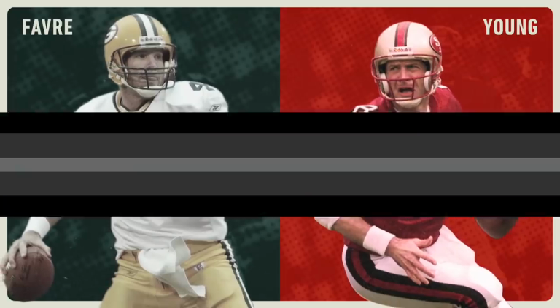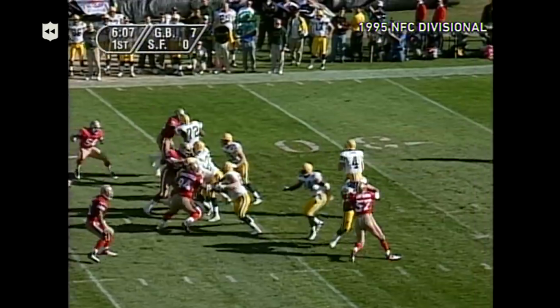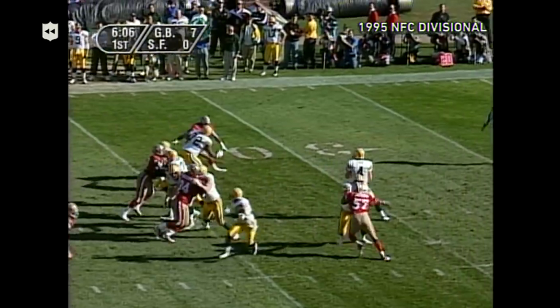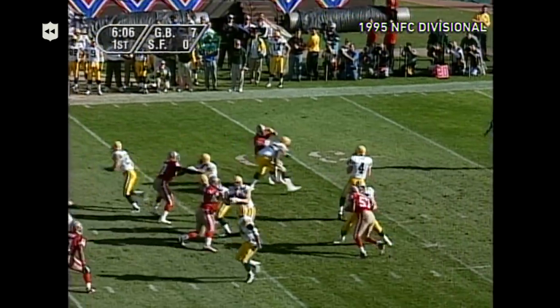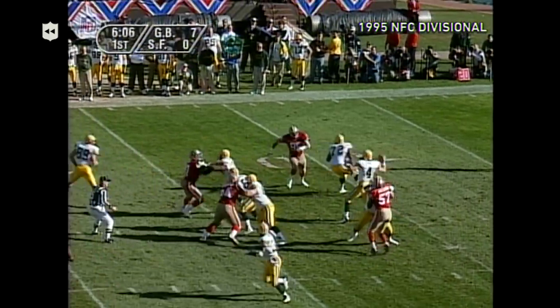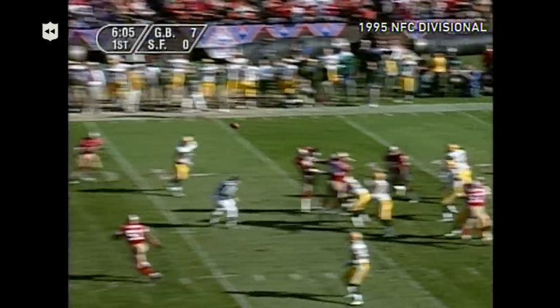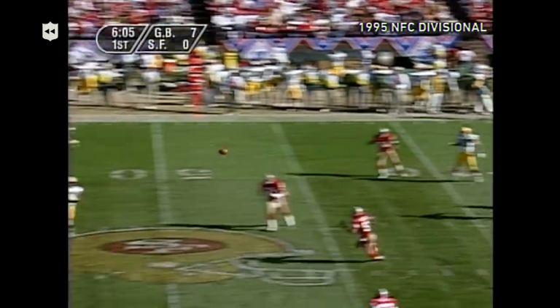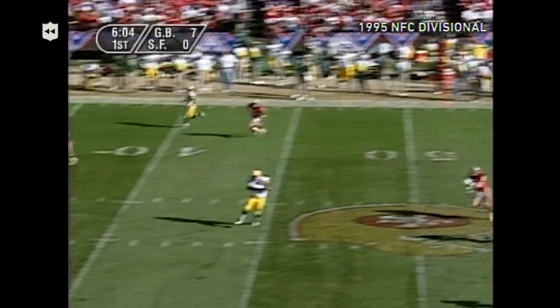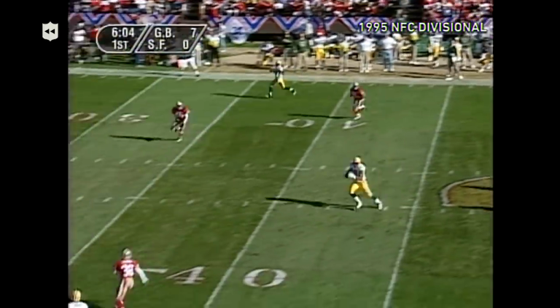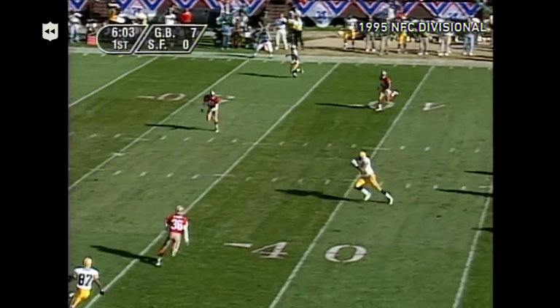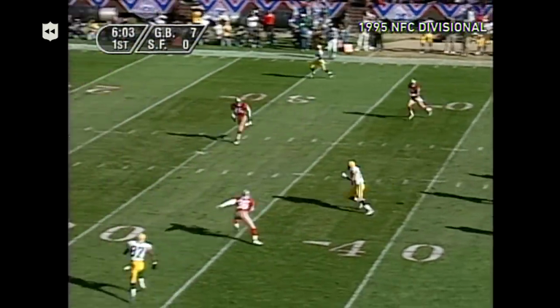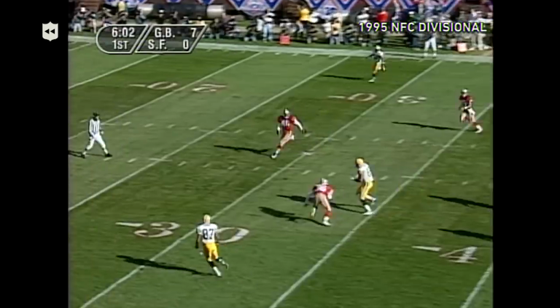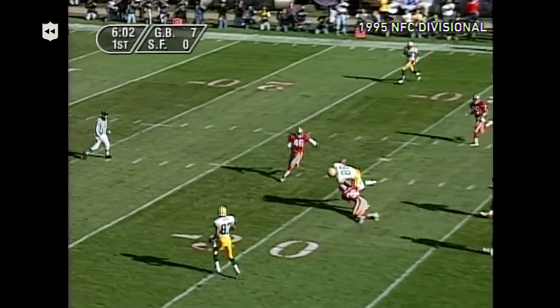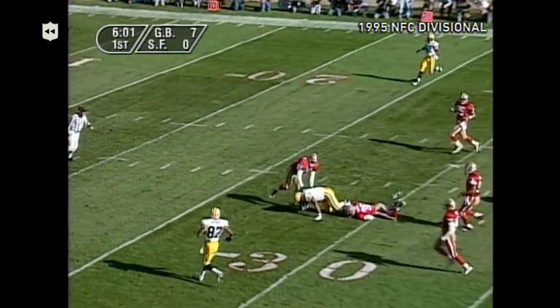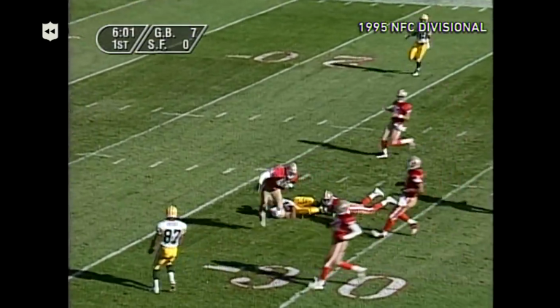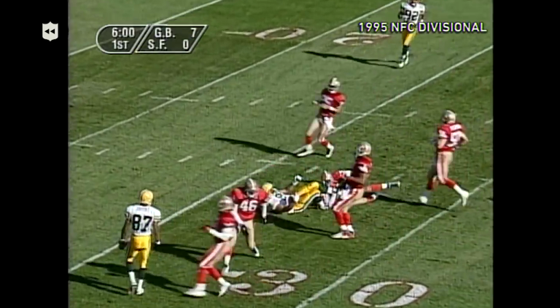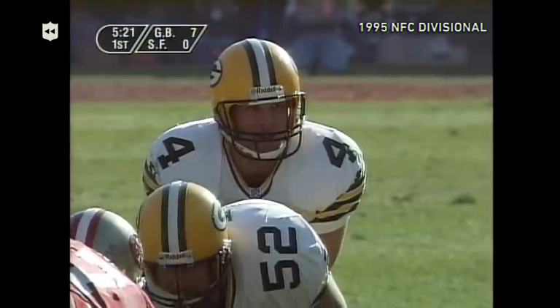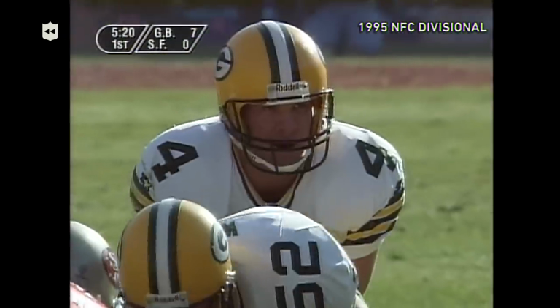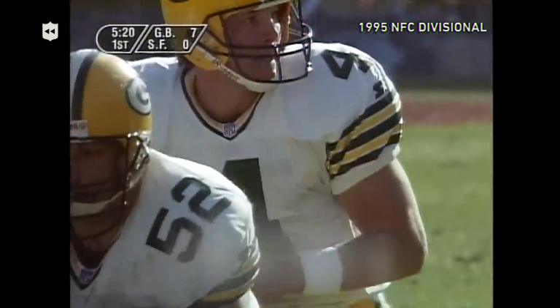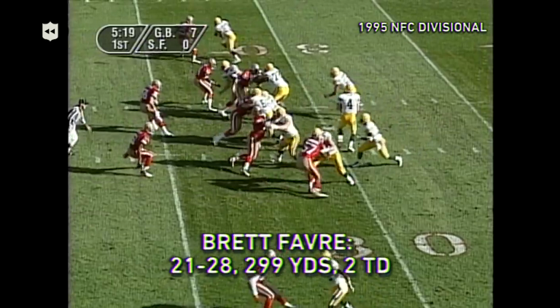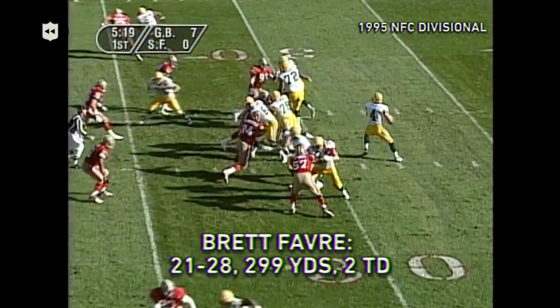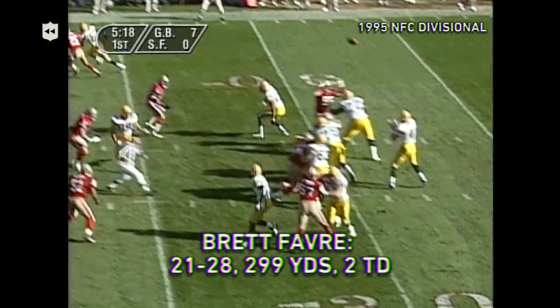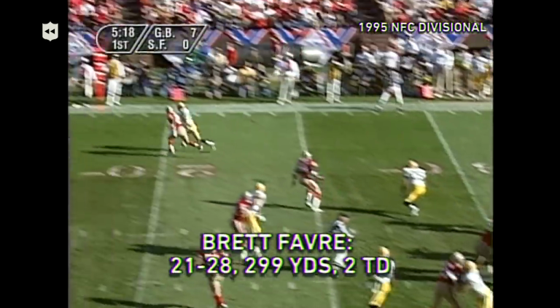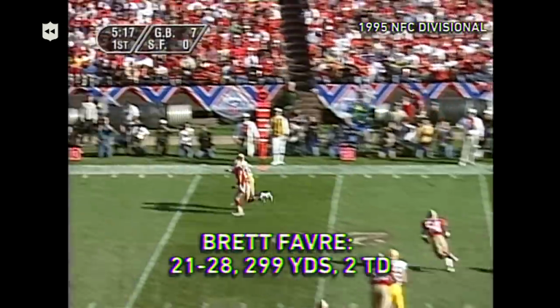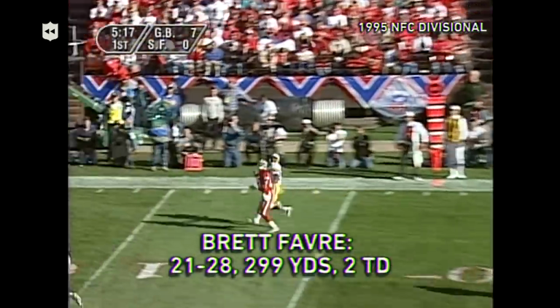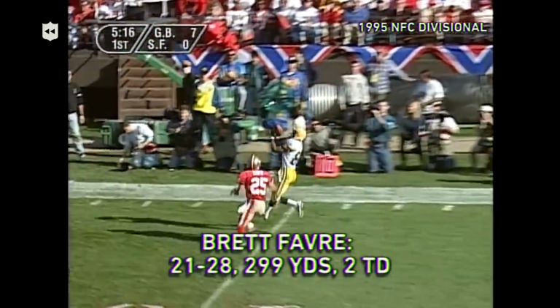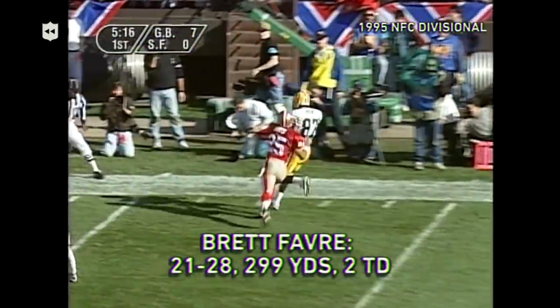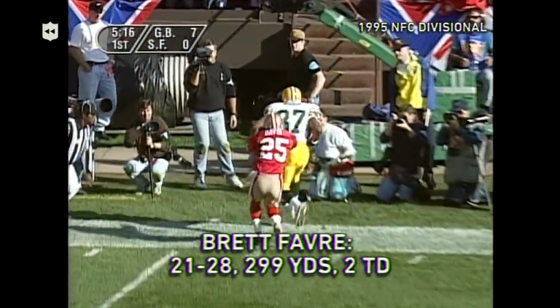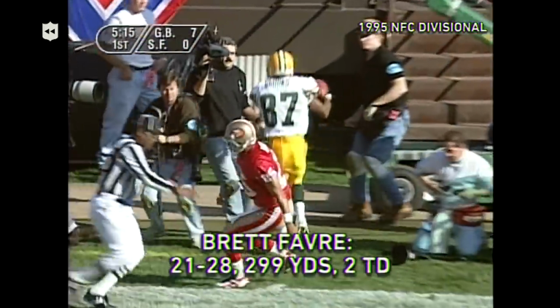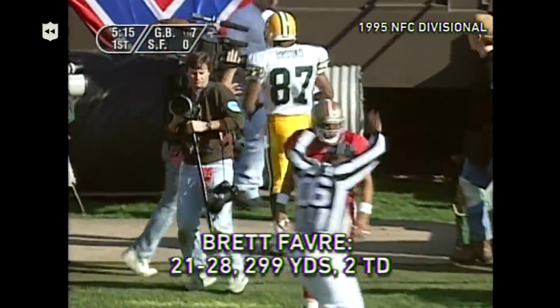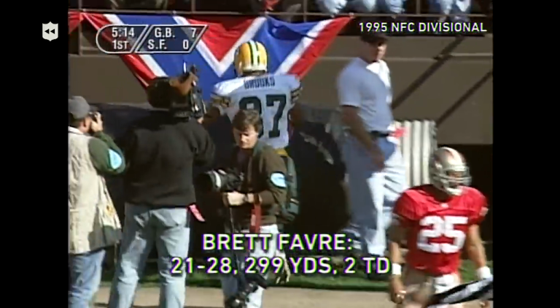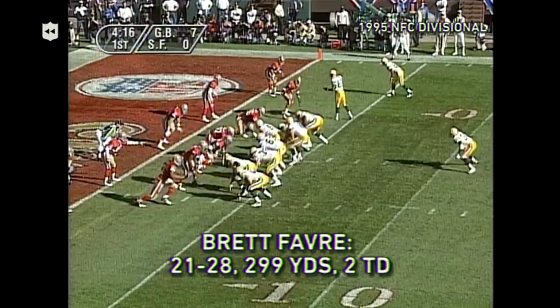Here is Brett Favre on the first down play. Looking, looking, dancing around up over the middle. There is Keith Jackson at the 40, the 35, the 30, inside the 30. Here's Brett, short drop, looks, quick pattern to the outside. Got a man on a fade, caught, and out of bounds is Robert Brooks.